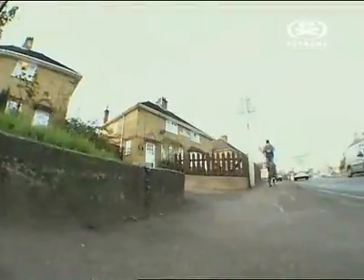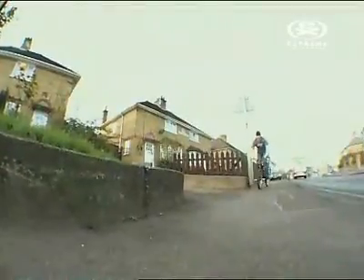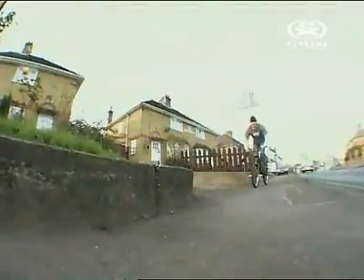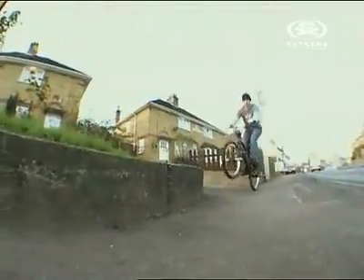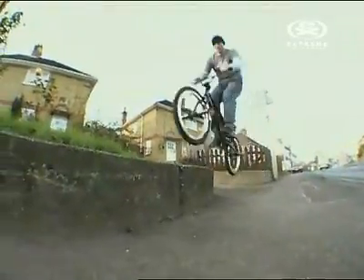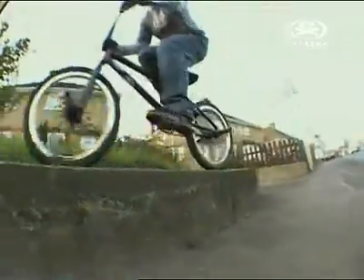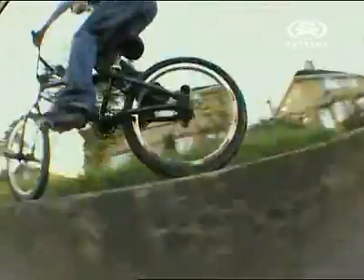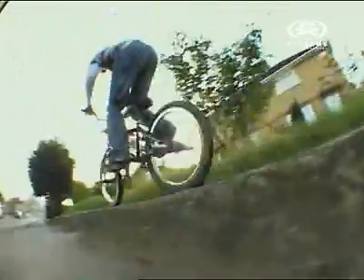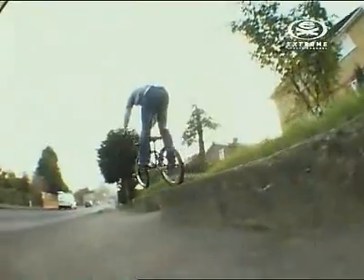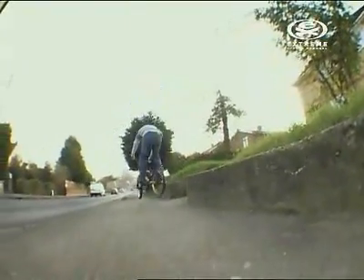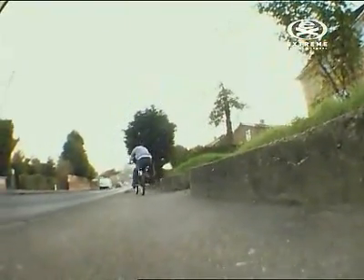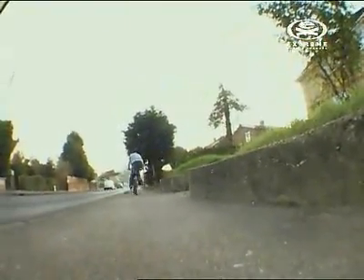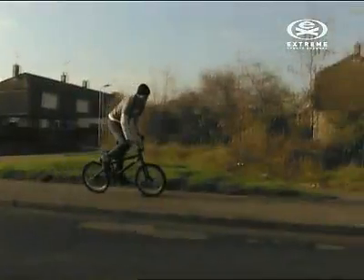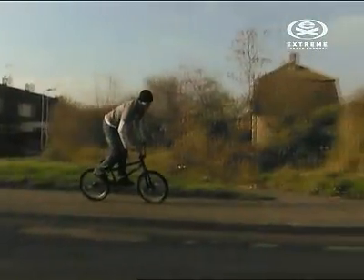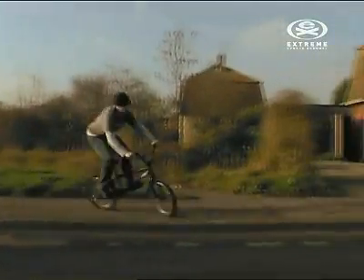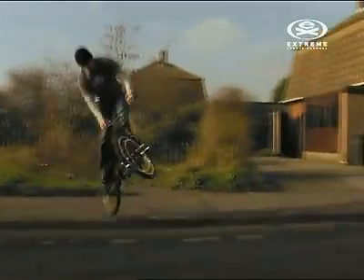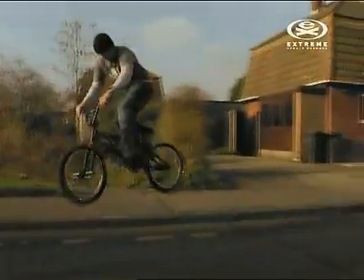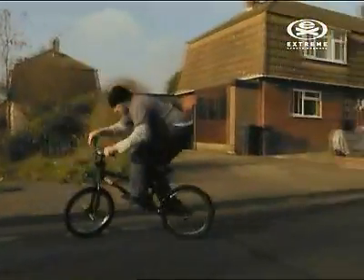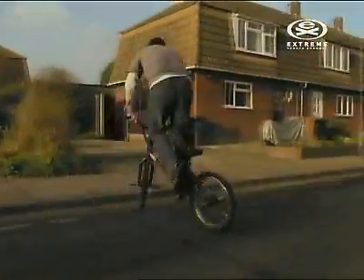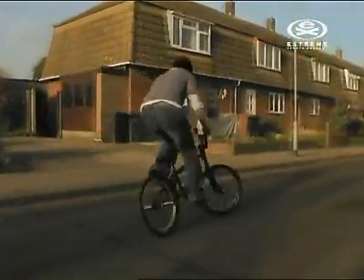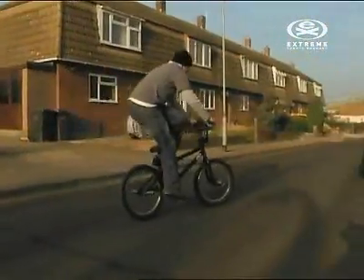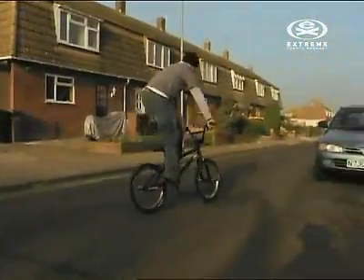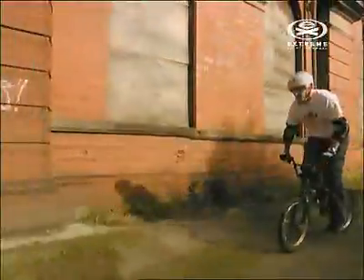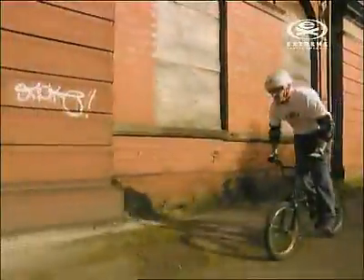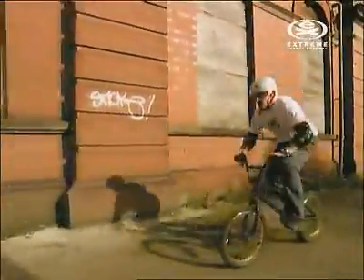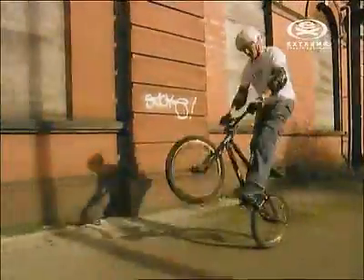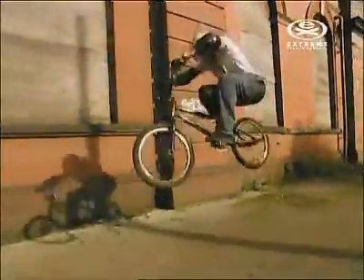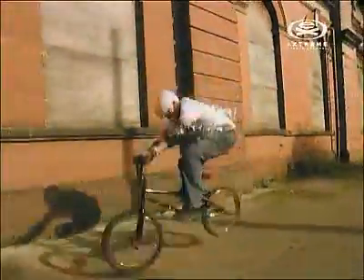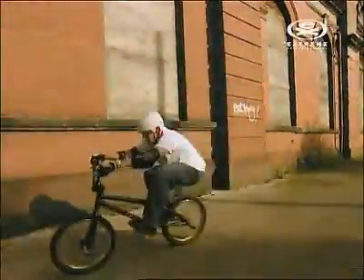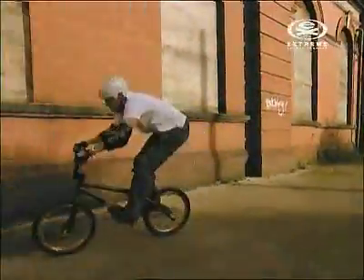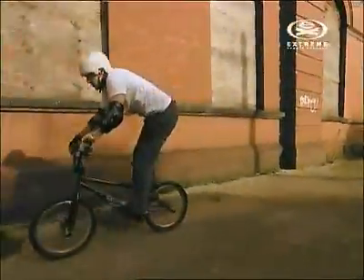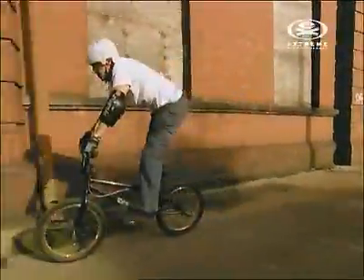Now you've got the basics, get out there and keep practicing. You should constantly be trying to get the bike higher and higher. Try your new skills on flat ground, running straight, and on transitions. We recommend you always wear appropriate protective gear when you're learning.